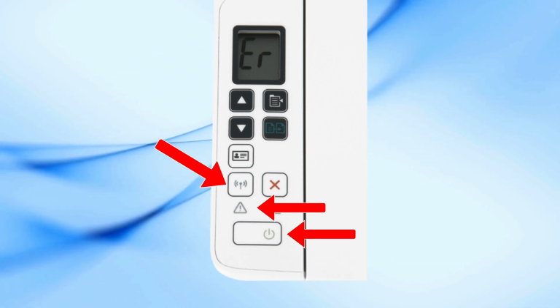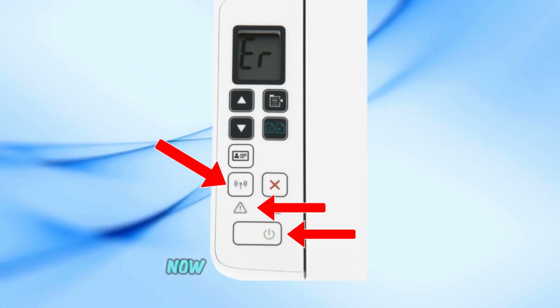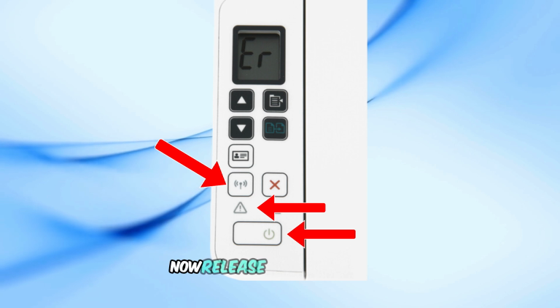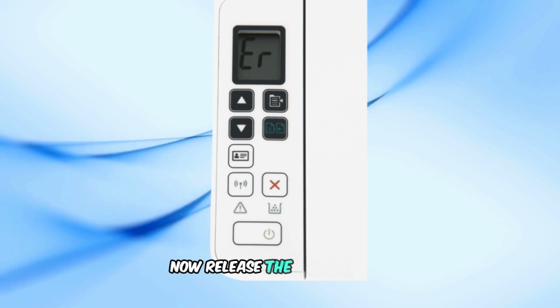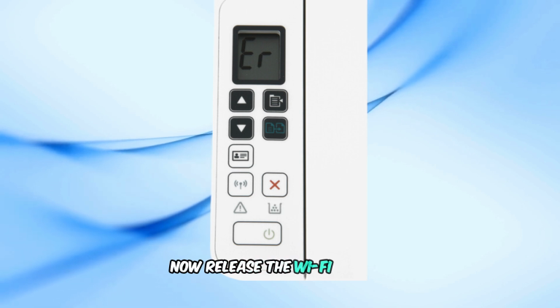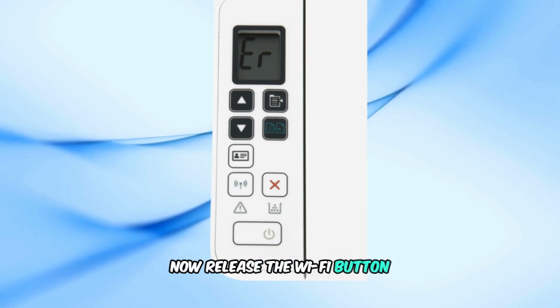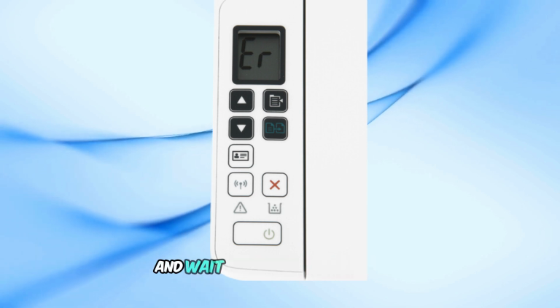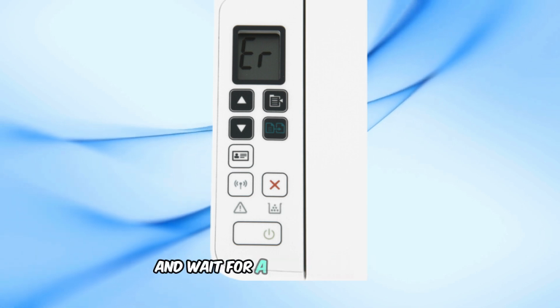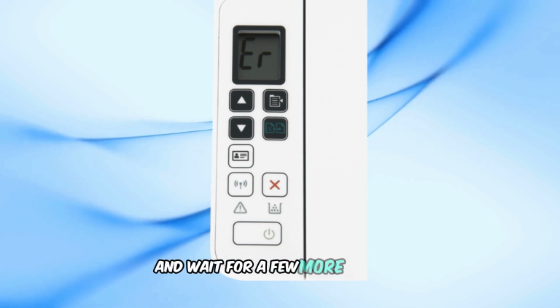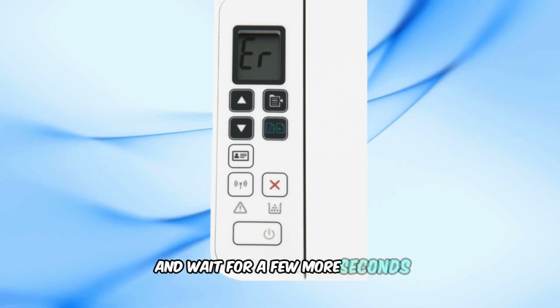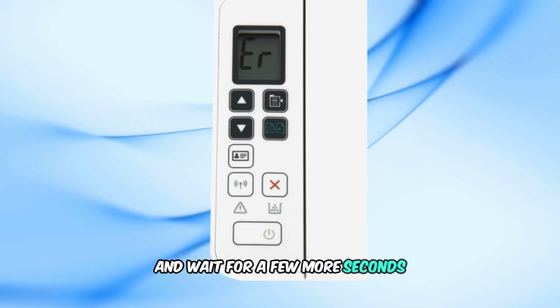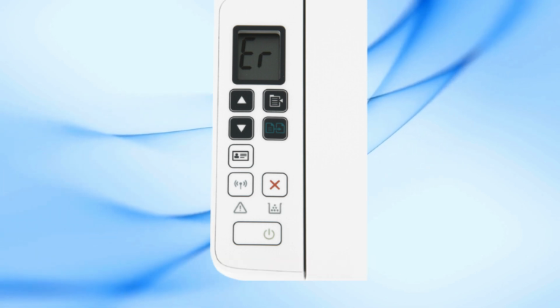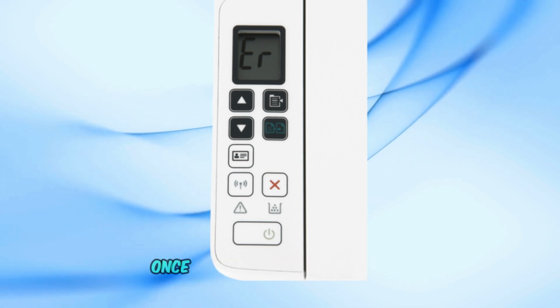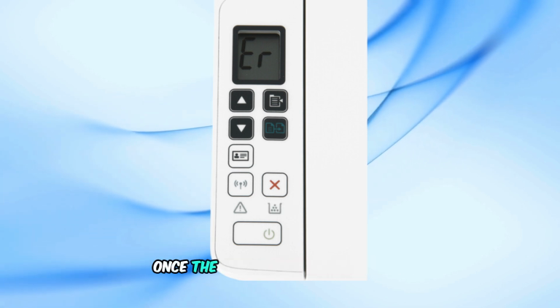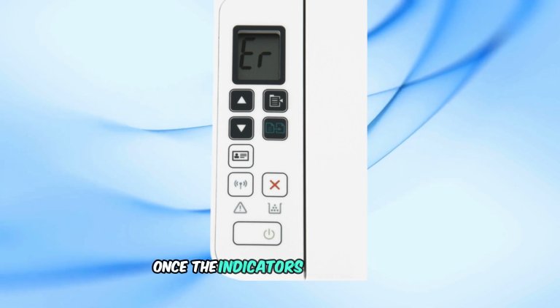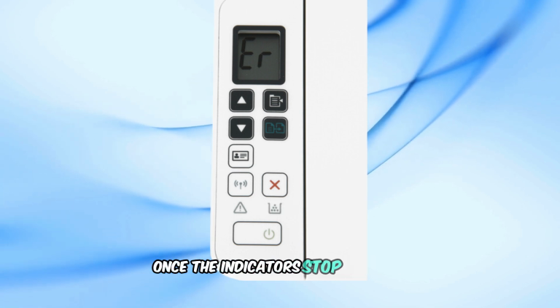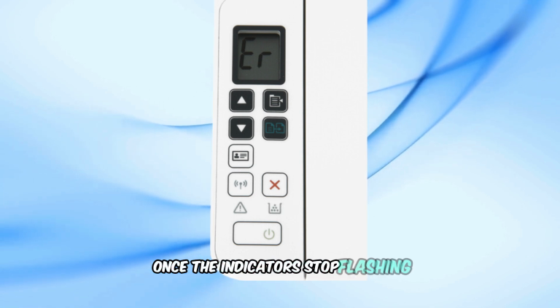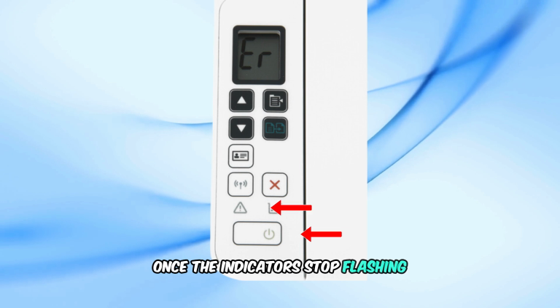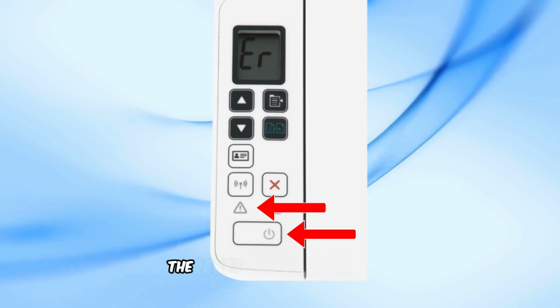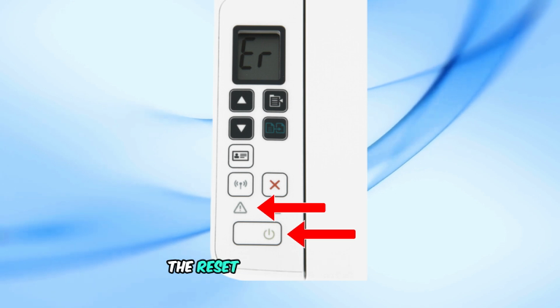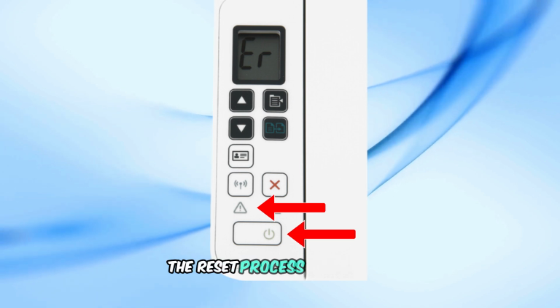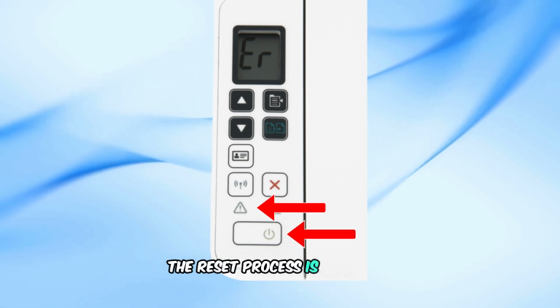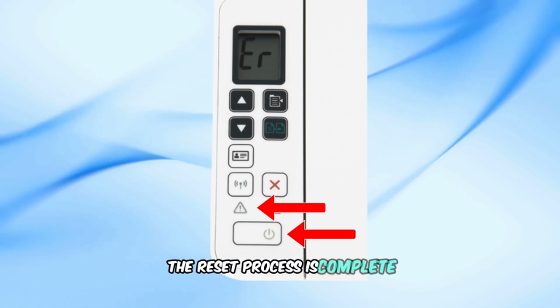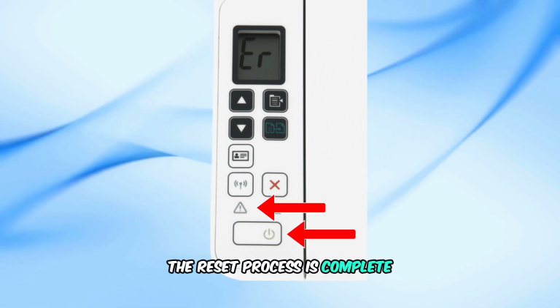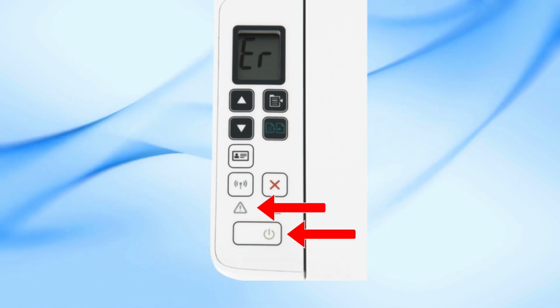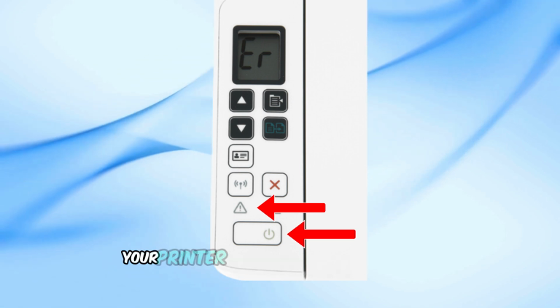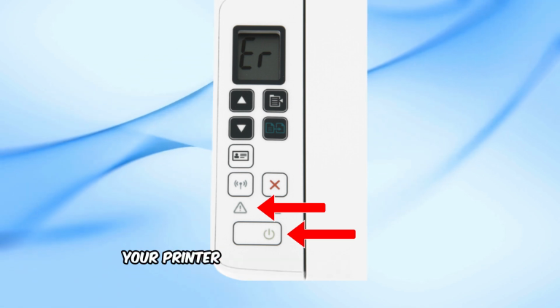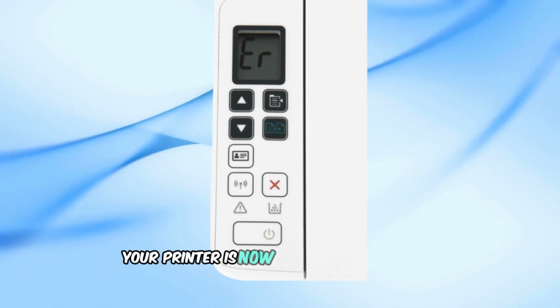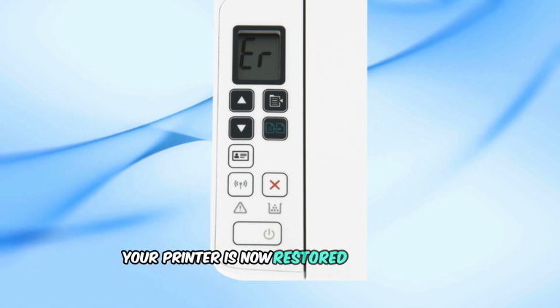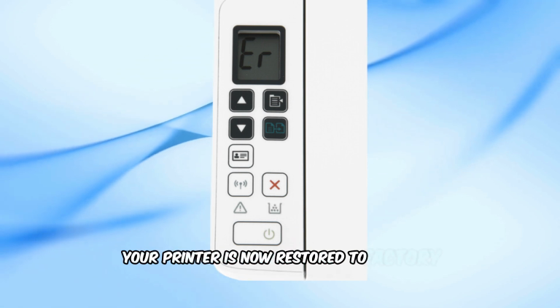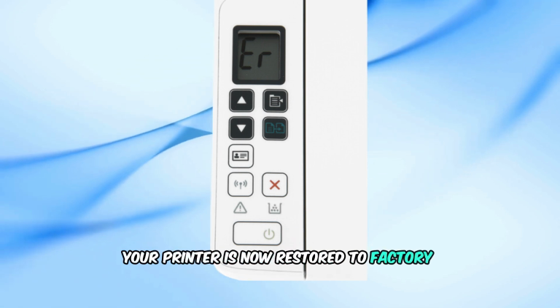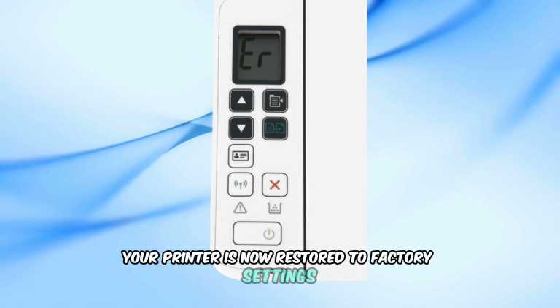This is your signal that the printer is rebooting. Now release the Wi-Fi button and wait for a few more seconds. Once the indicators stop flashing, the reset process is complete. Your printer is now restored to factory settings.